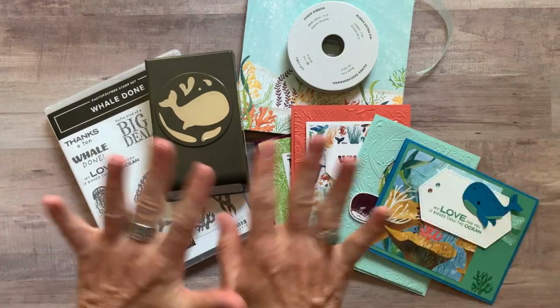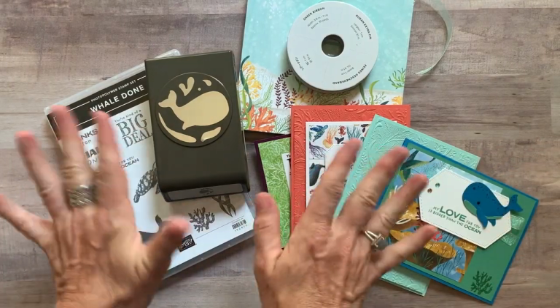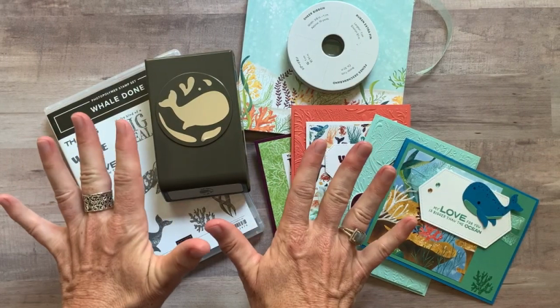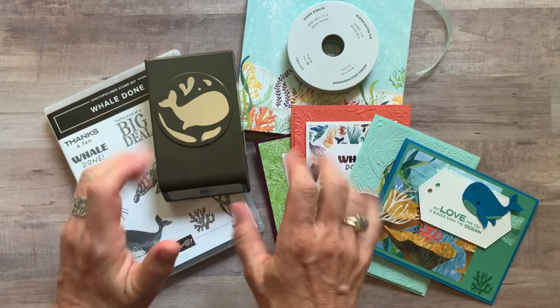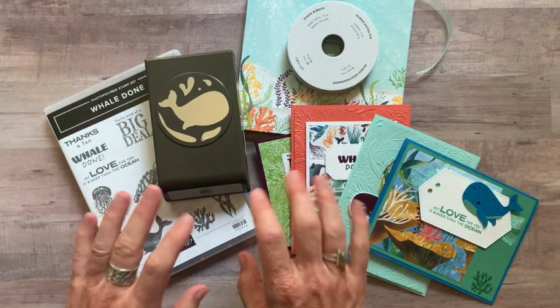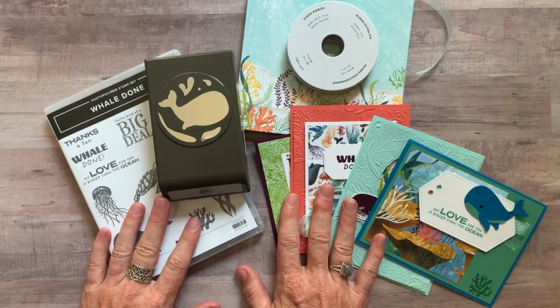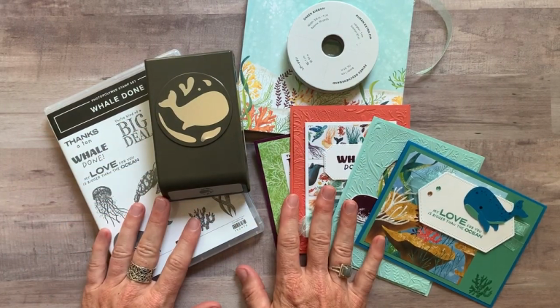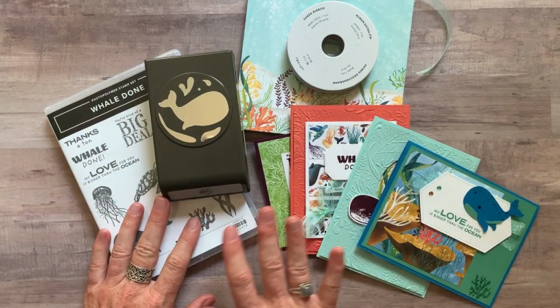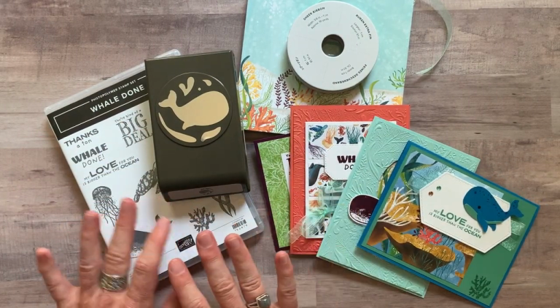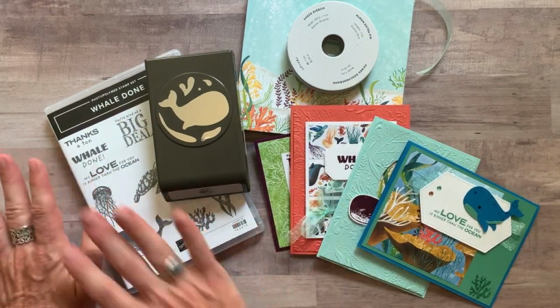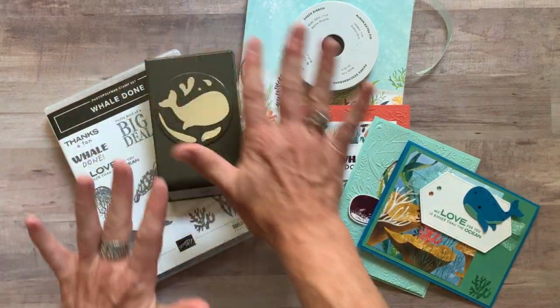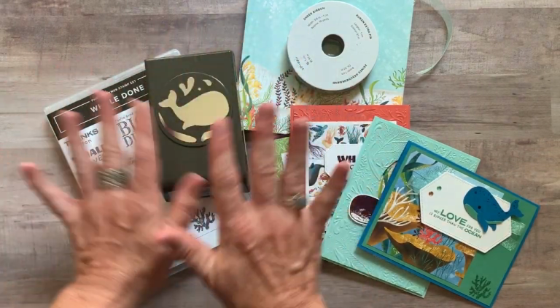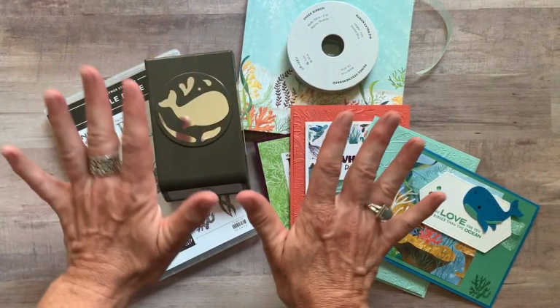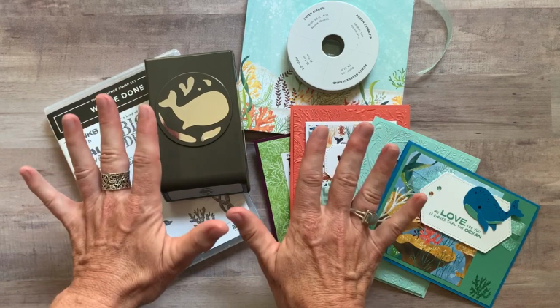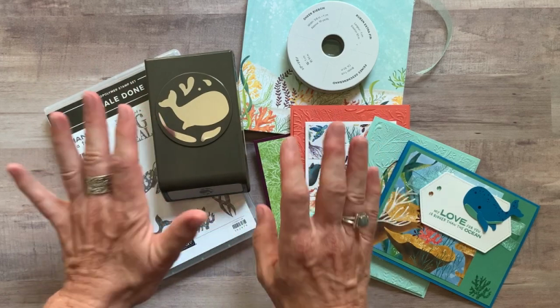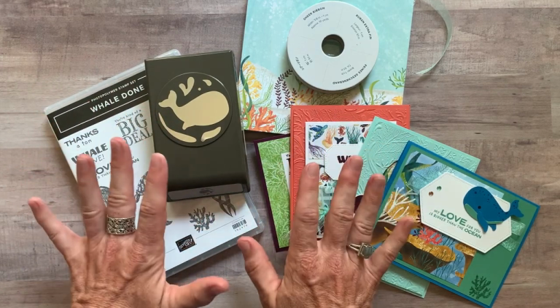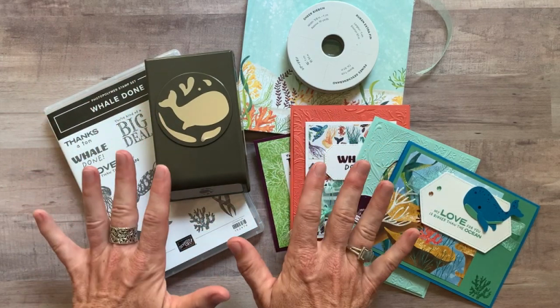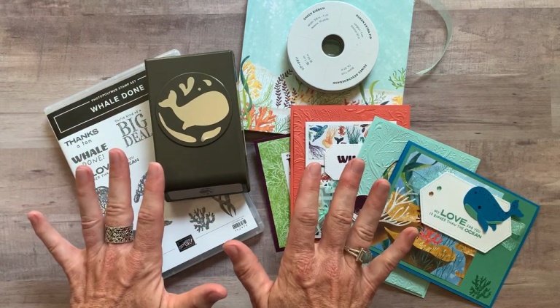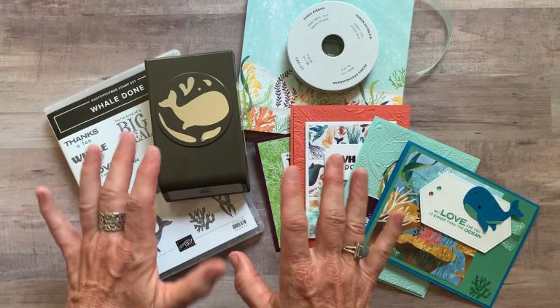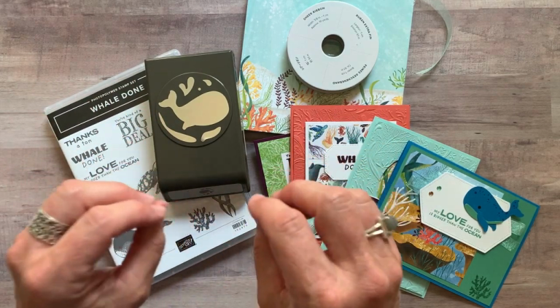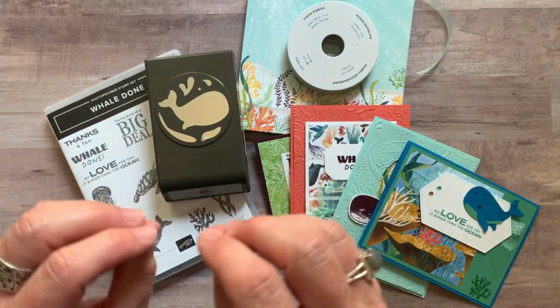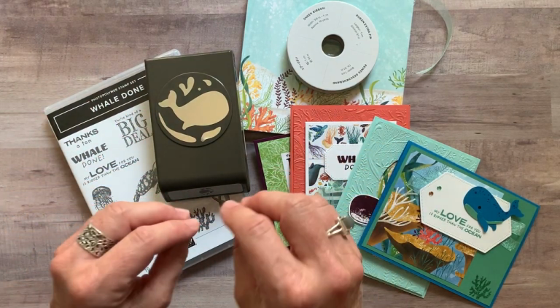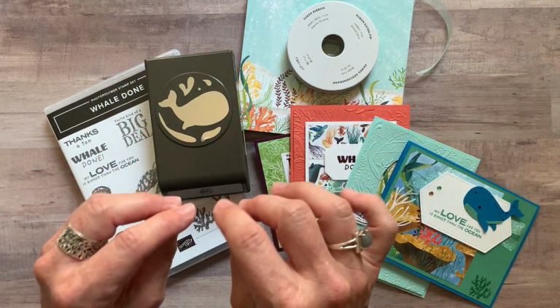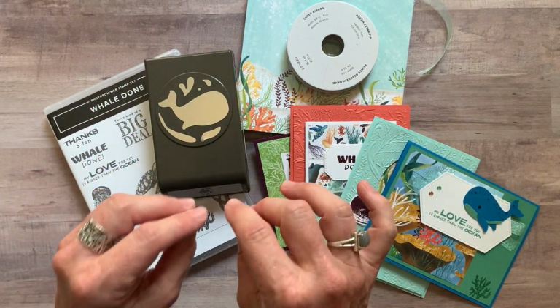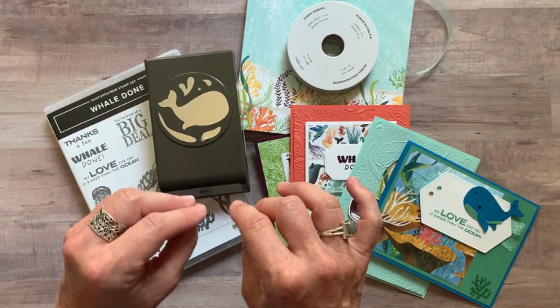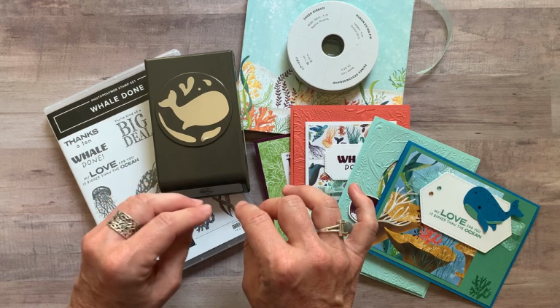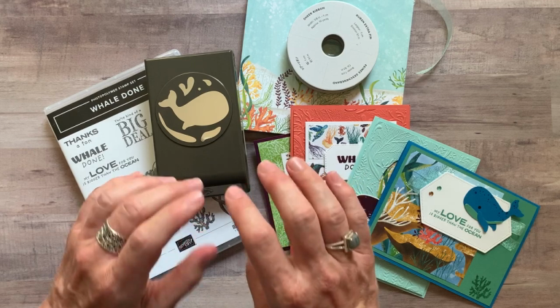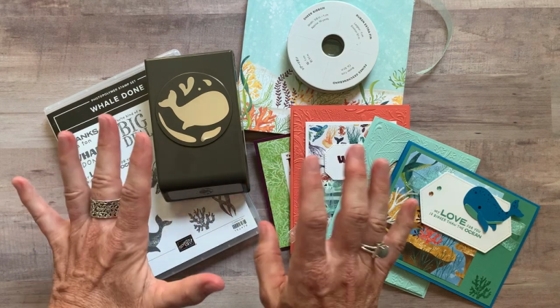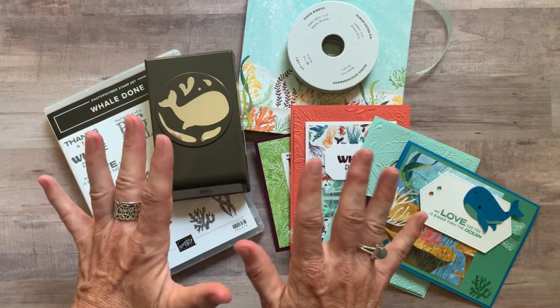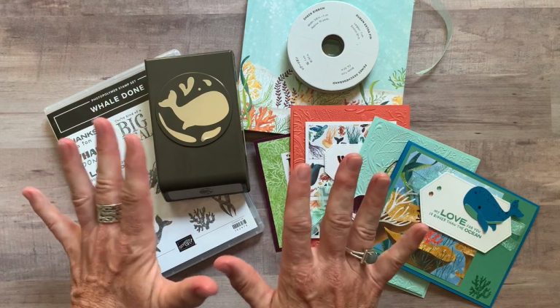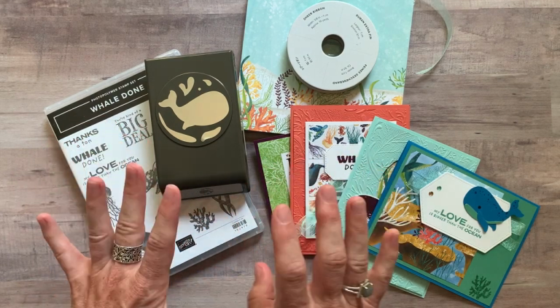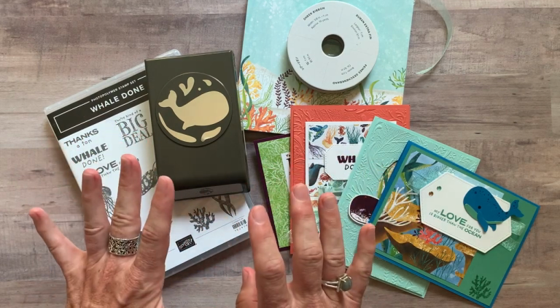Well hello friends! This is Amy Frelici at the Gathering Inspiration Stamp Studio and I cannot wait to share with you my latest class to go. We have some super, super cute, fun, playful cards for you today.